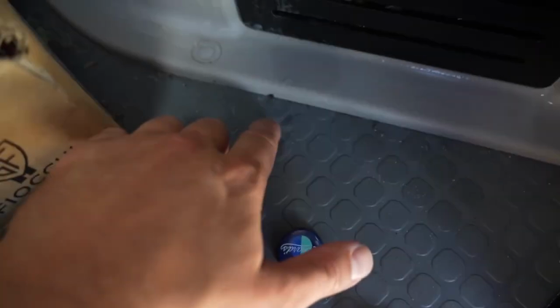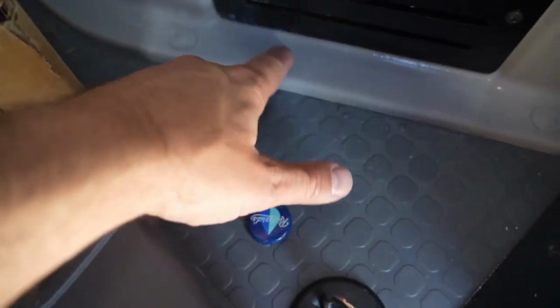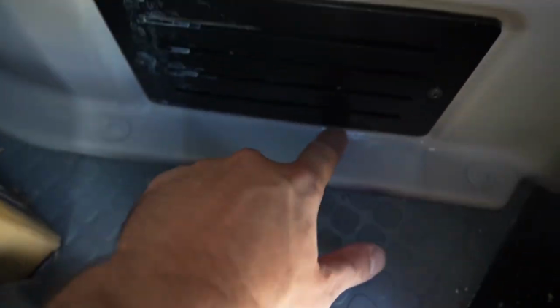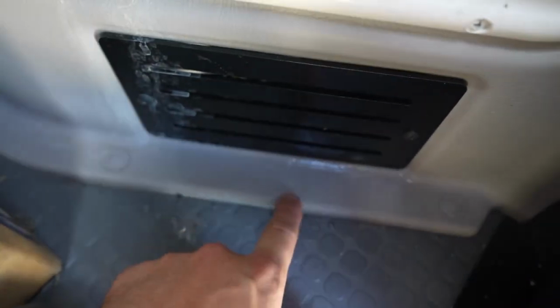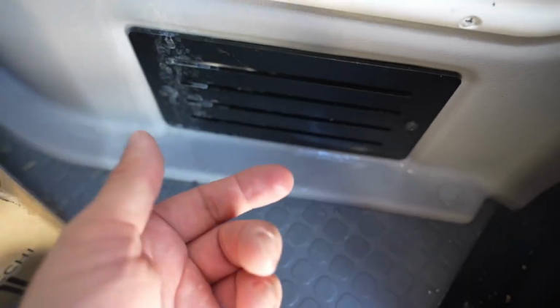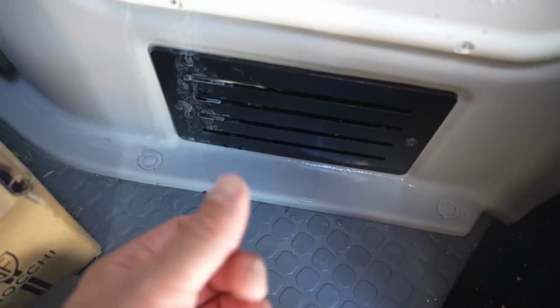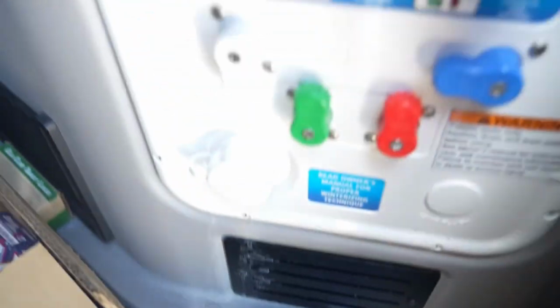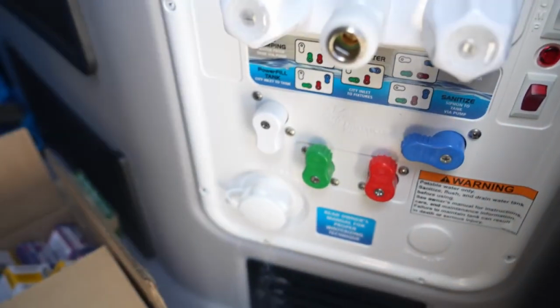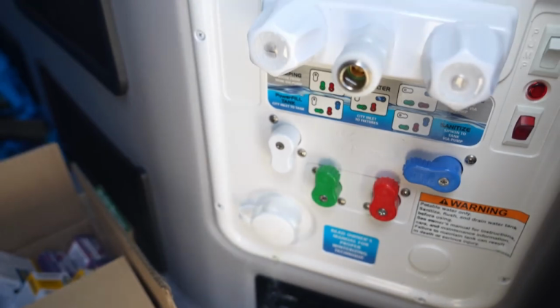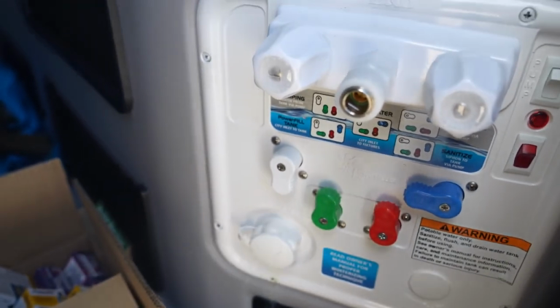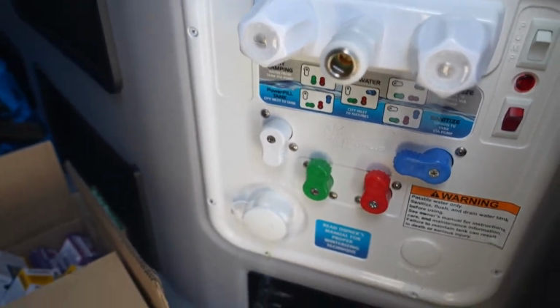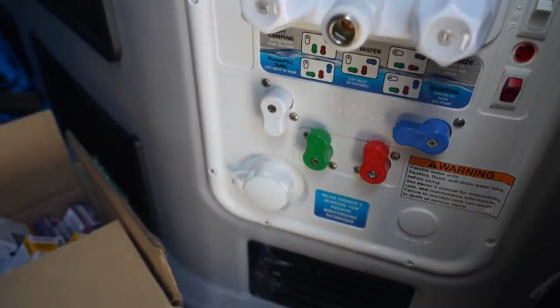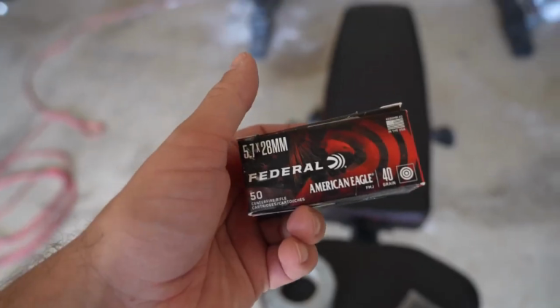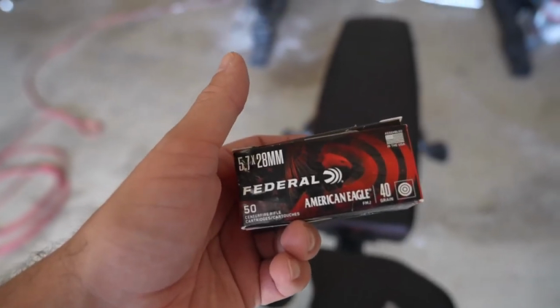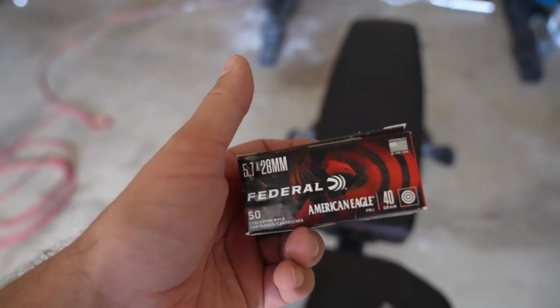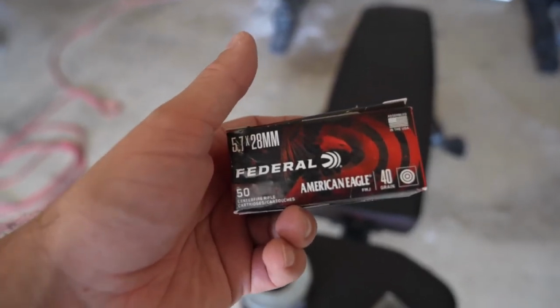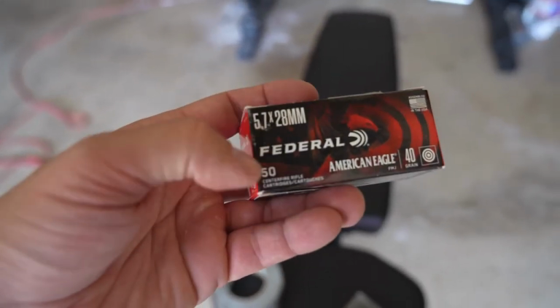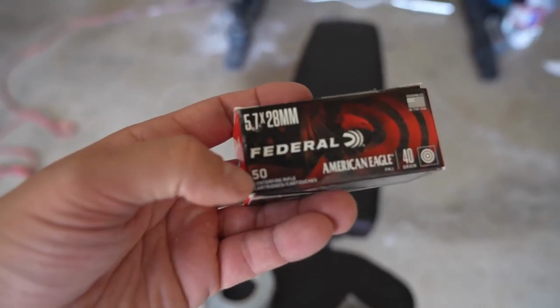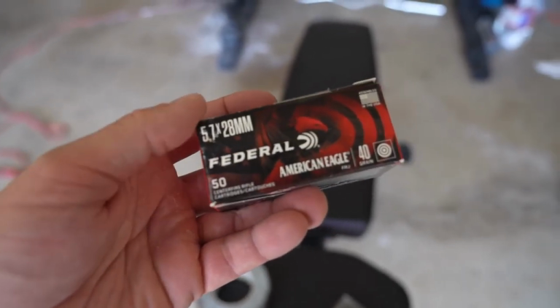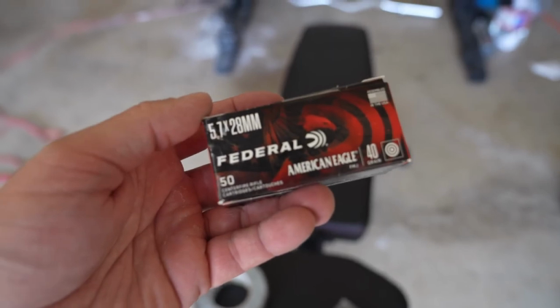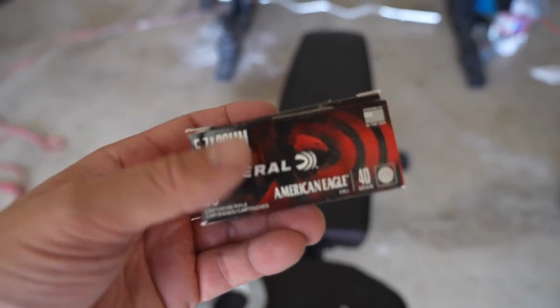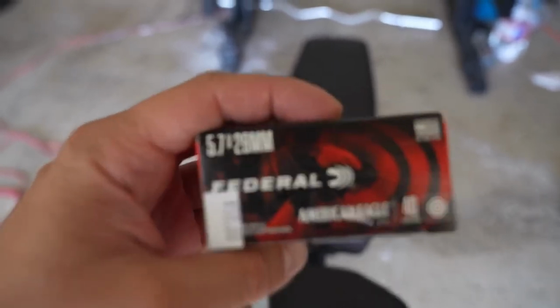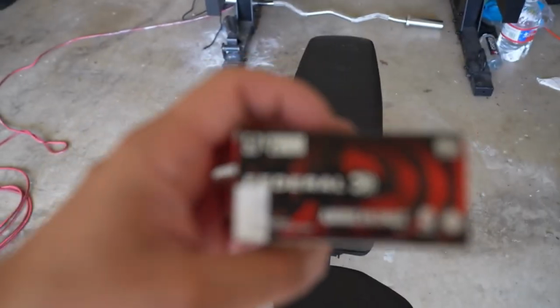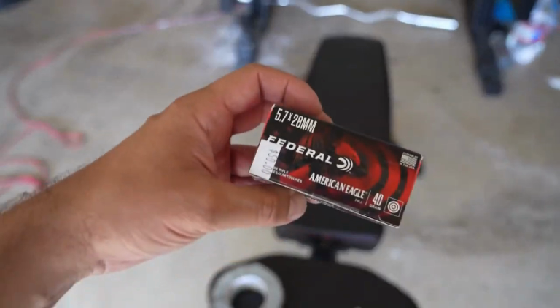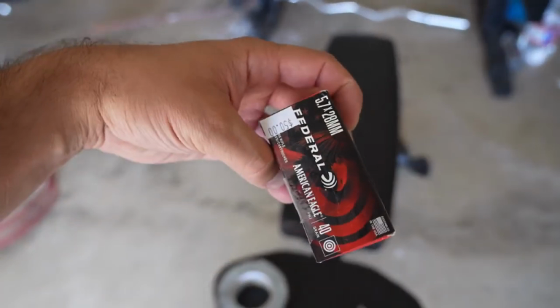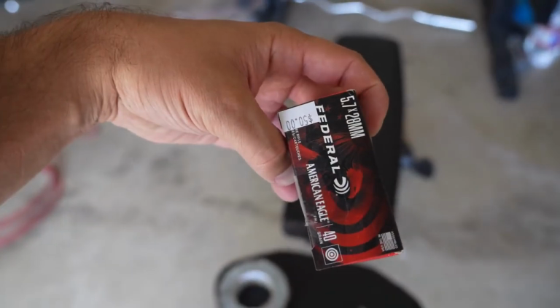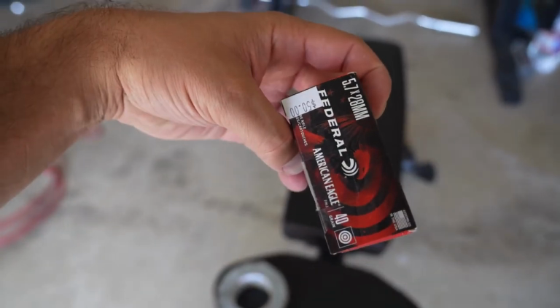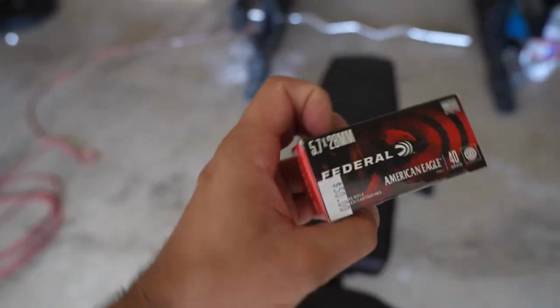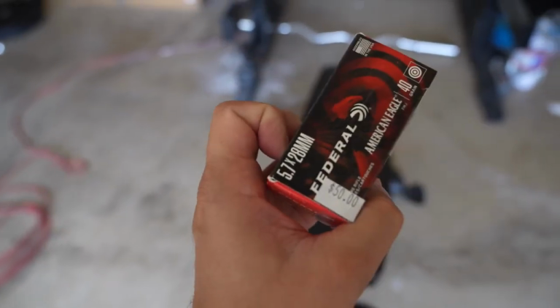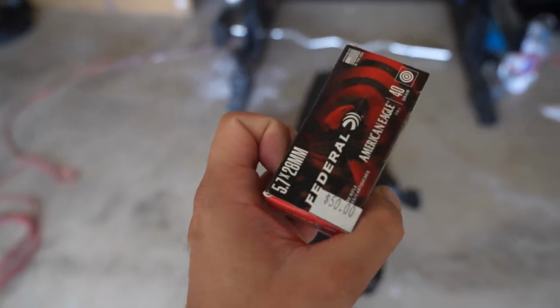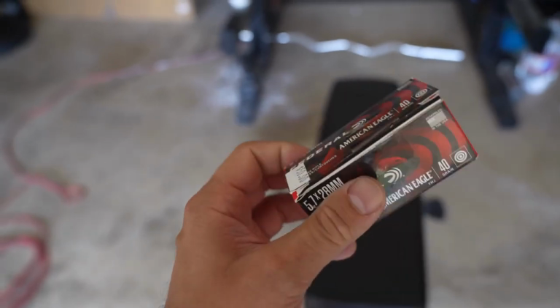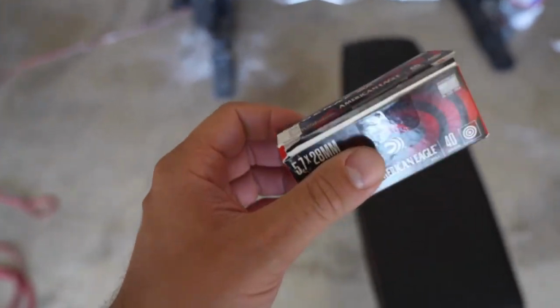This is leaking and that's not good. We're gonna have to figure that out. Guess how much 5.7 ammo is right now? 50 rounds — yes, that's right — it's $50 a box. One dollar a round.